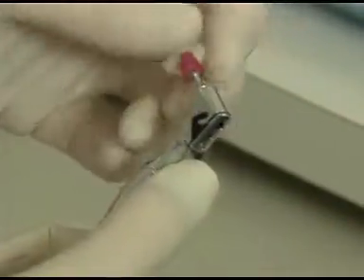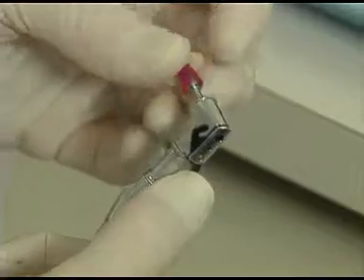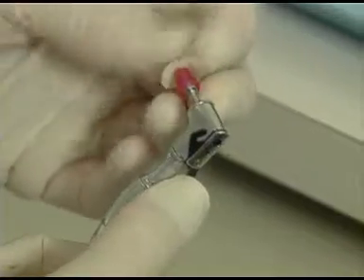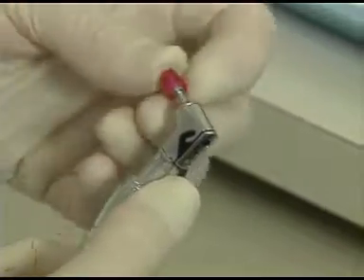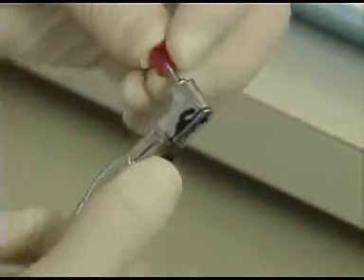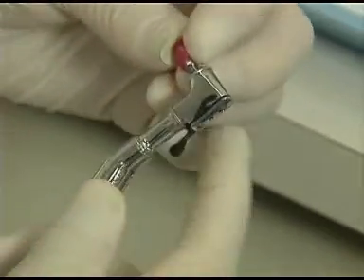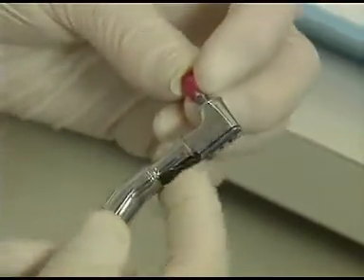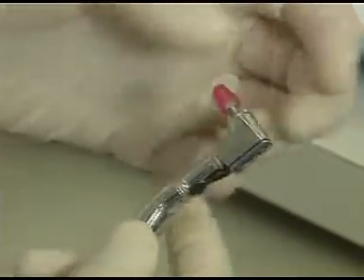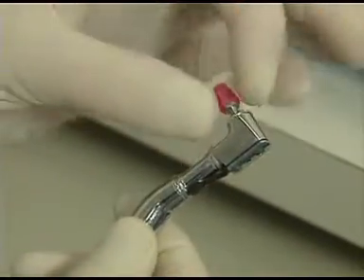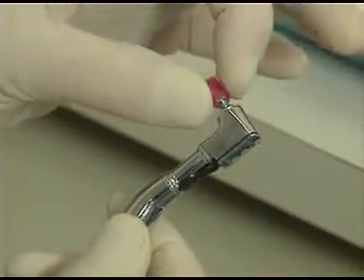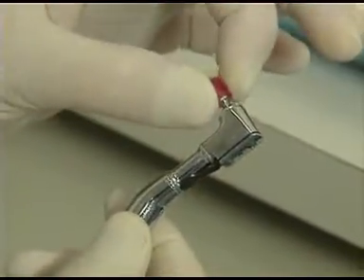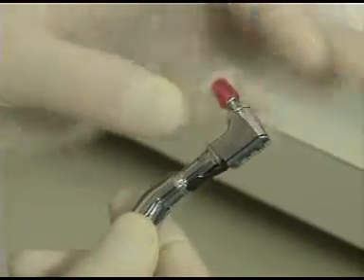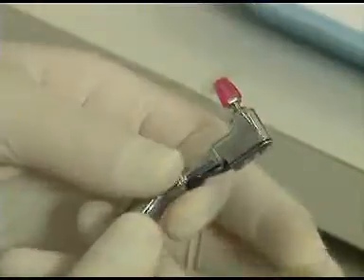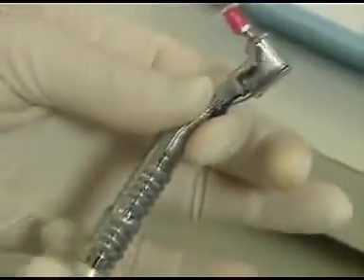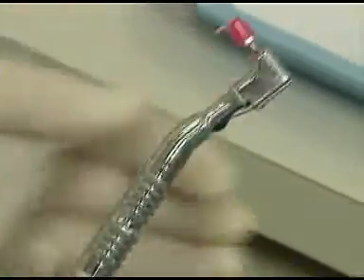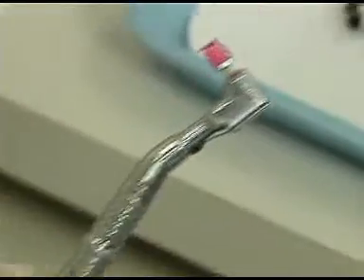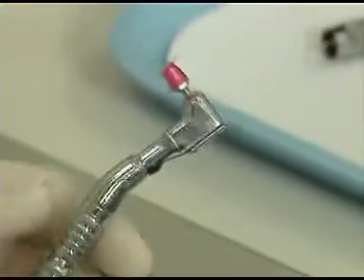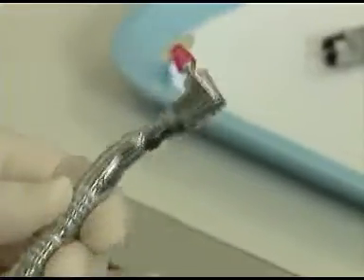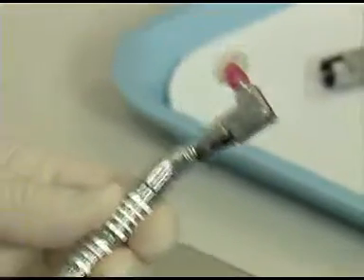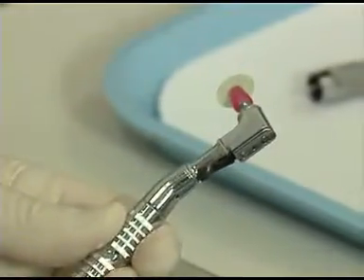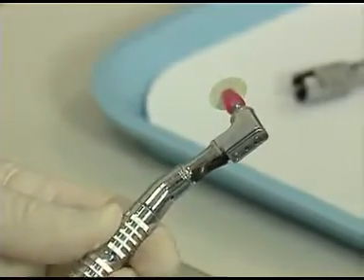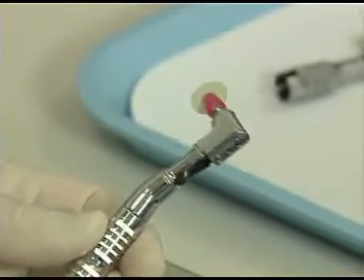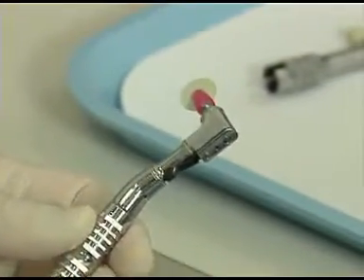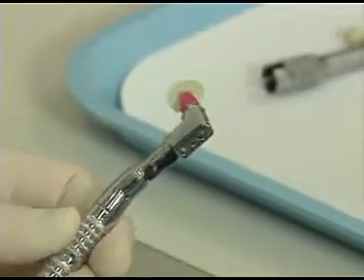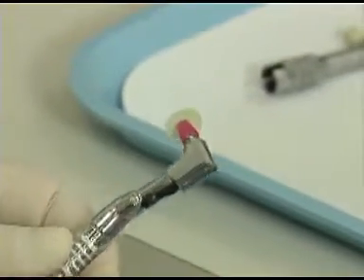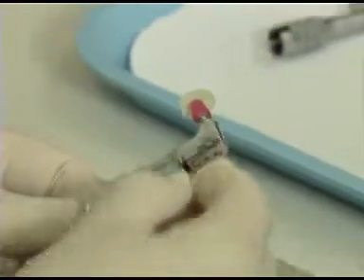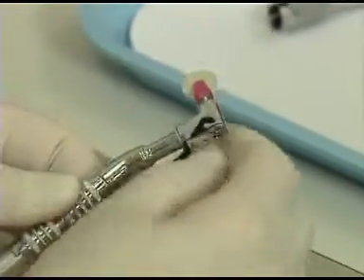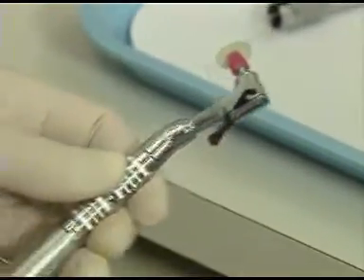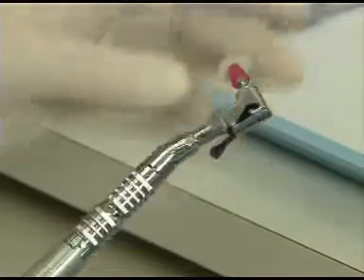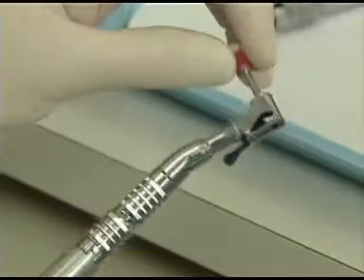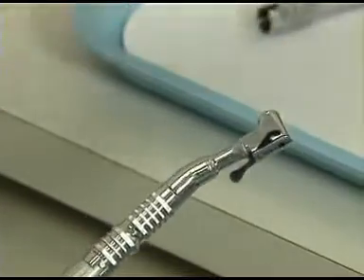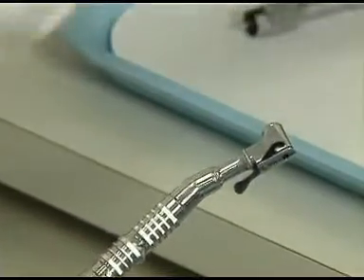Now make sure that they are always locked securely in position. To remove, unlatch the rotary instrument and then slide off the straight handpiece.